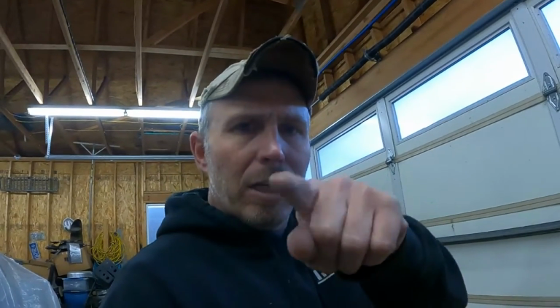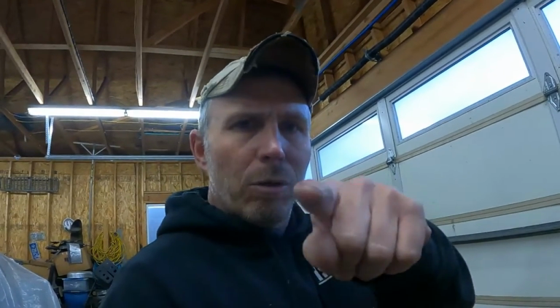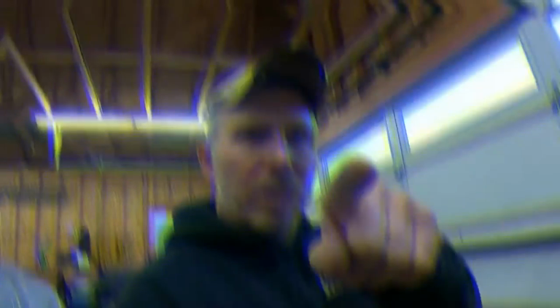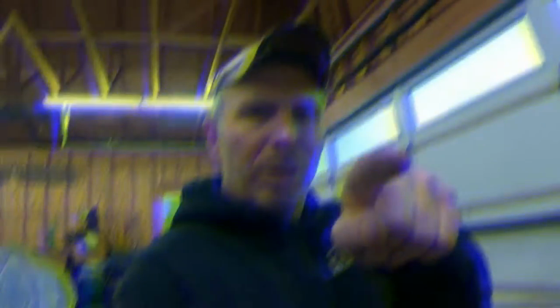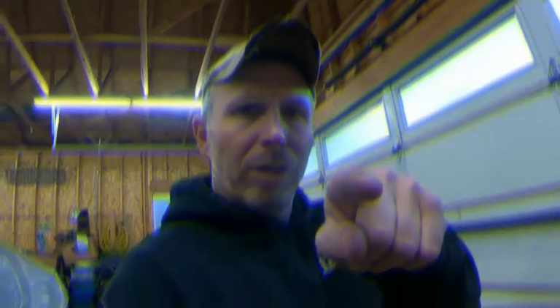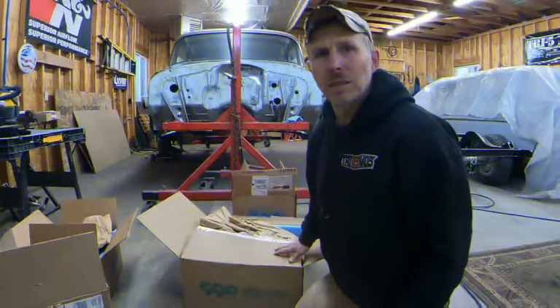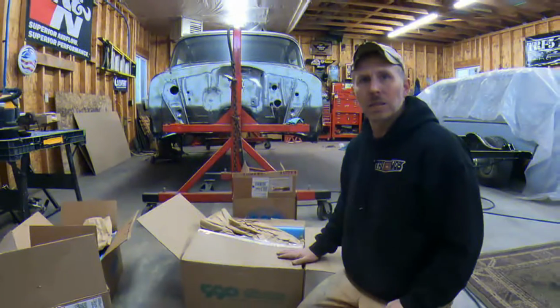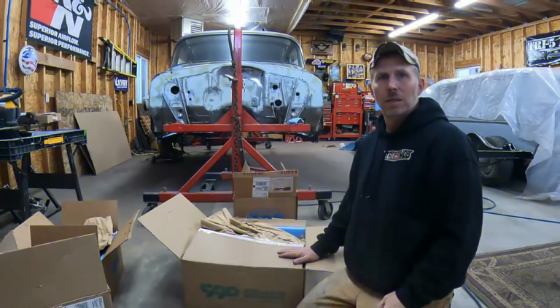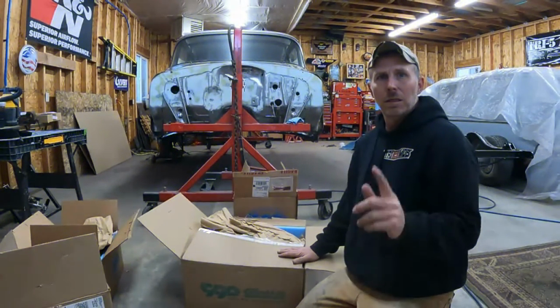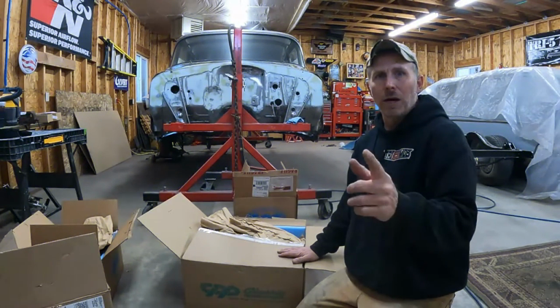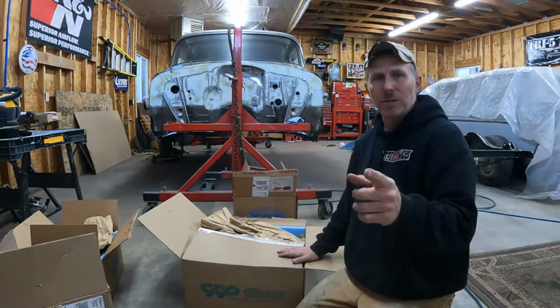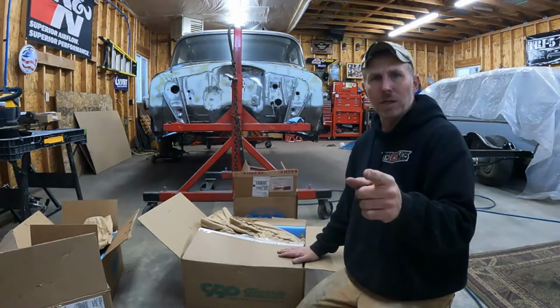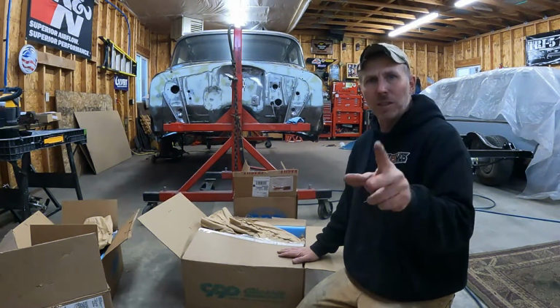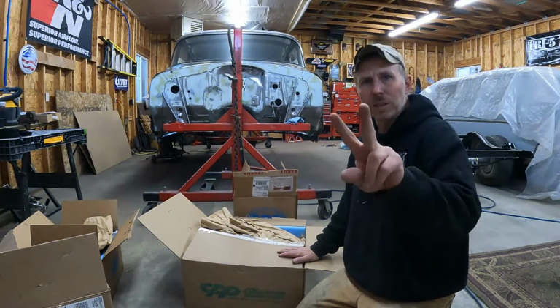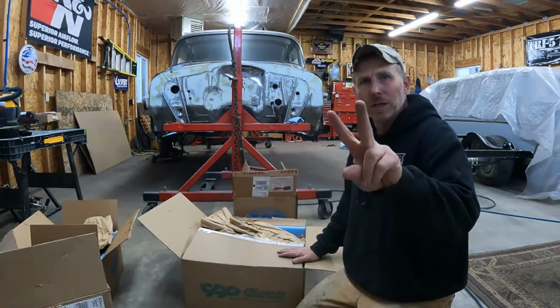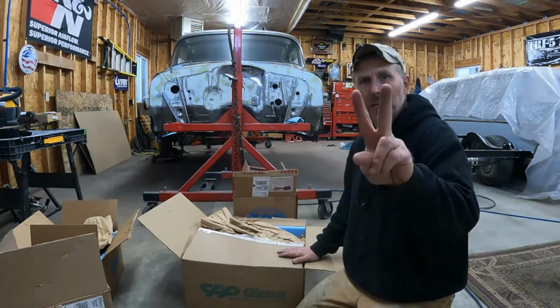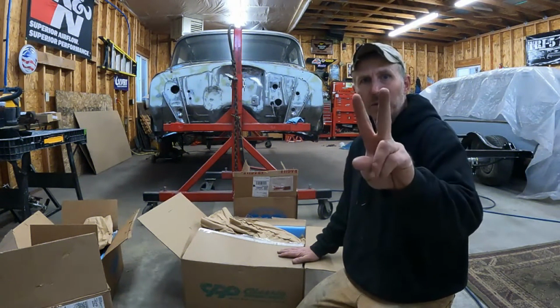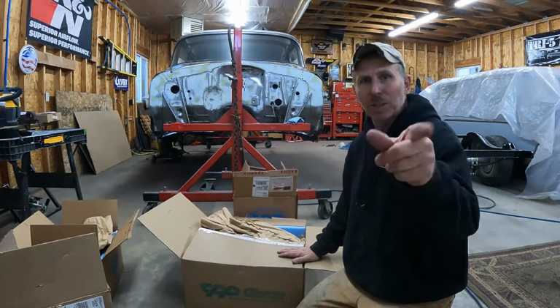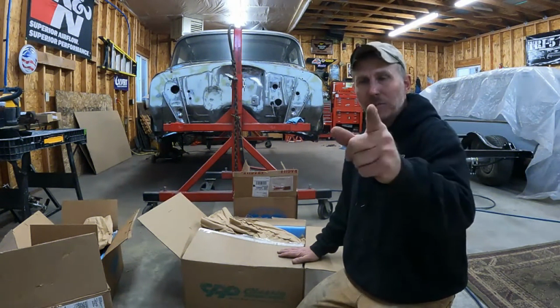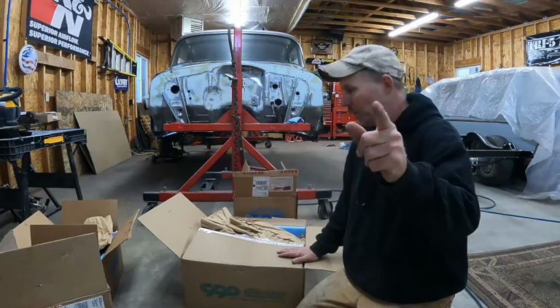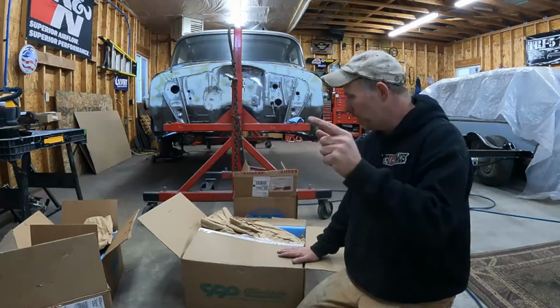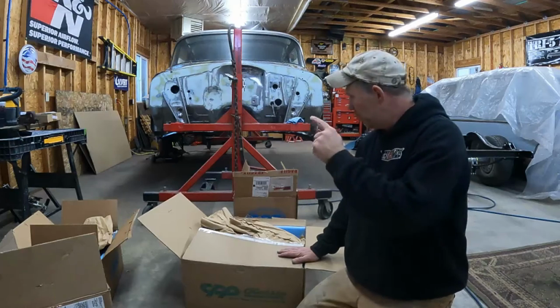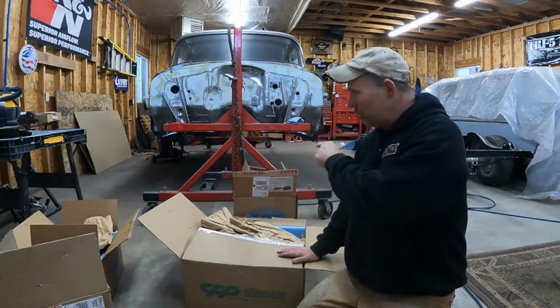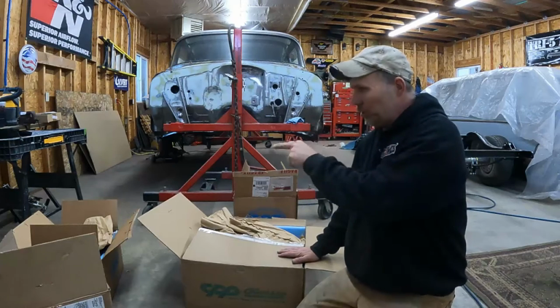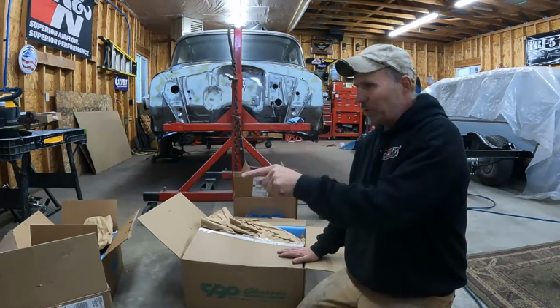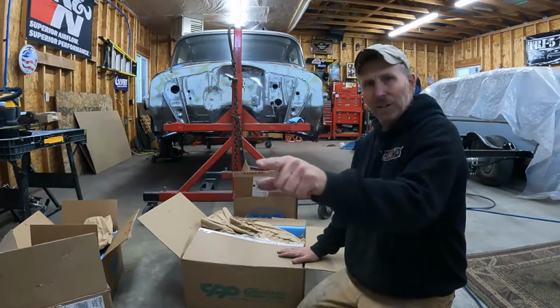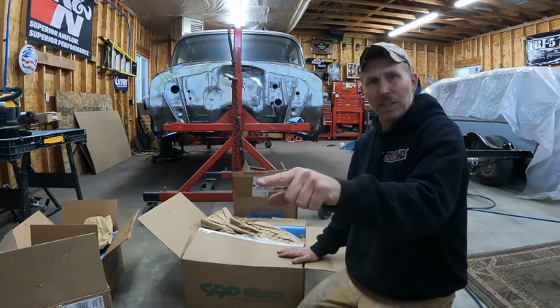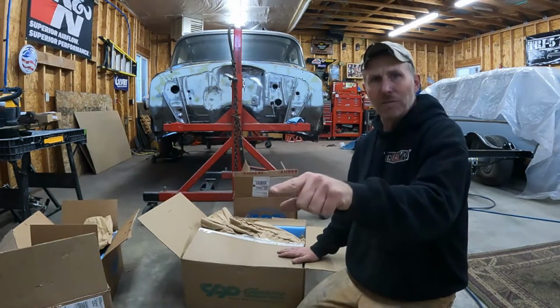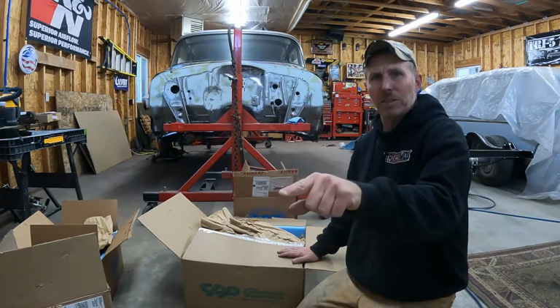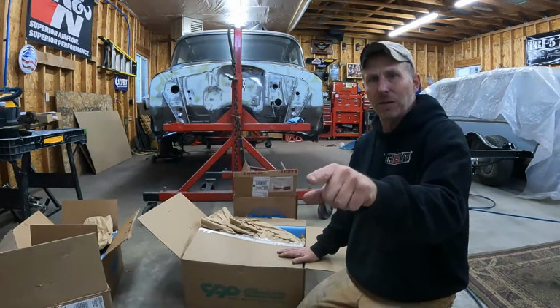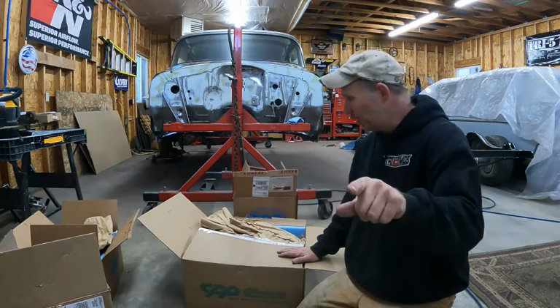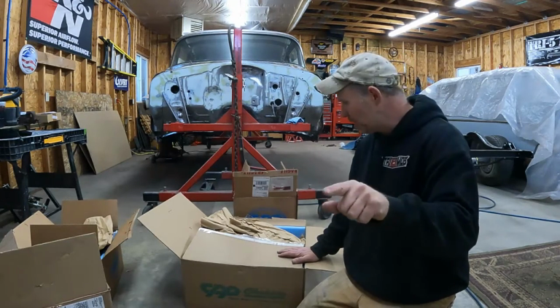So this is unboxing take two because I lost the first one. One, two, three, four, five — I got six different boxes here that I want to show you guys real quick and just let you know what I got.